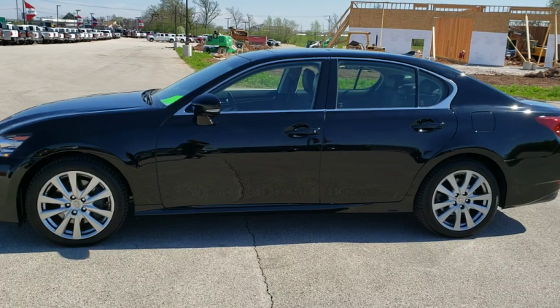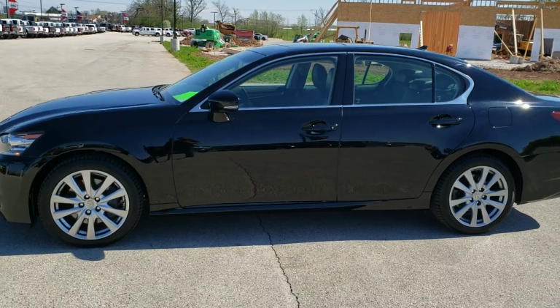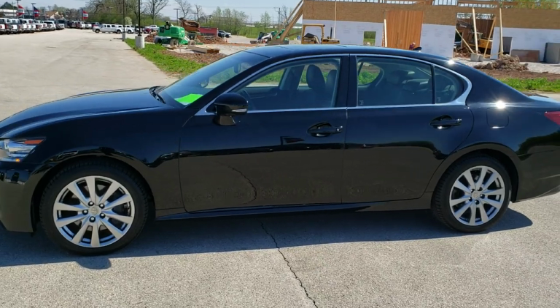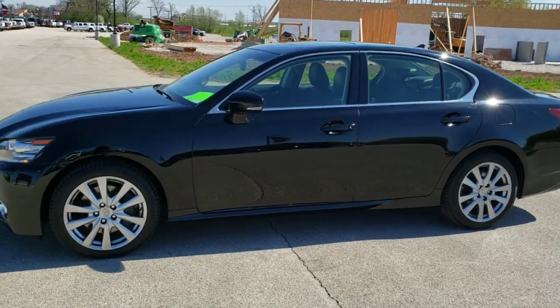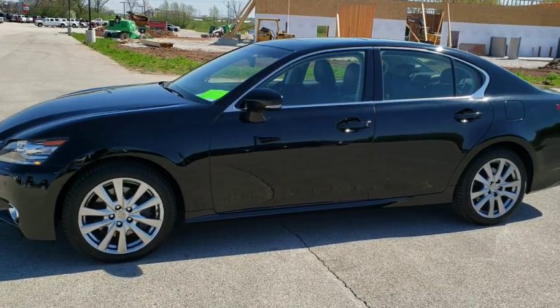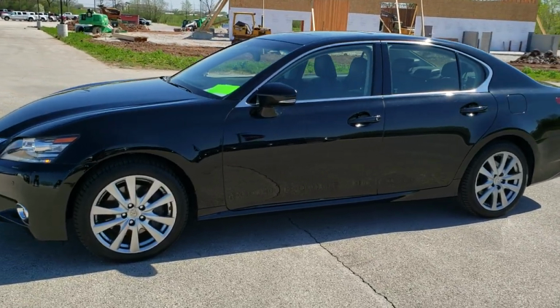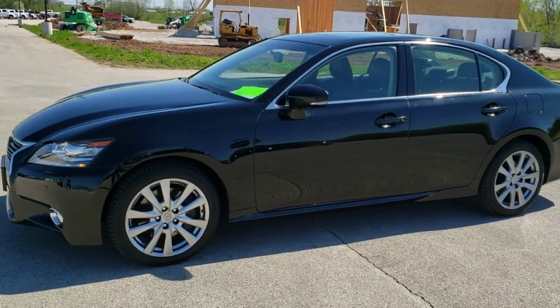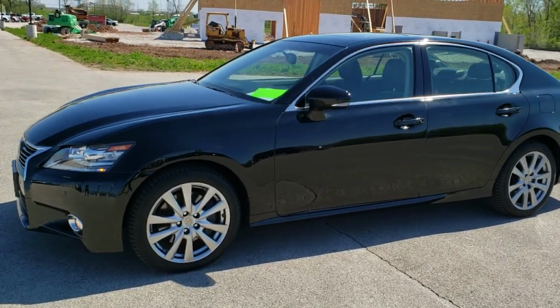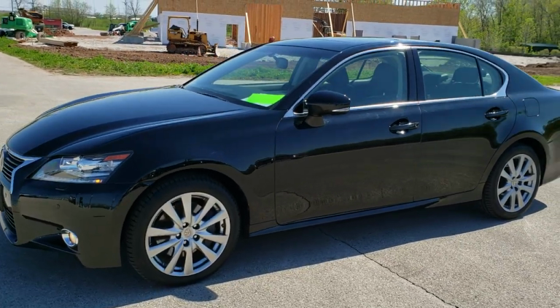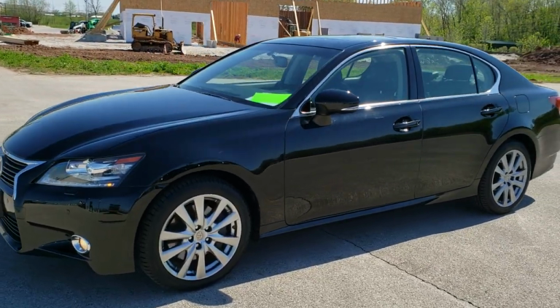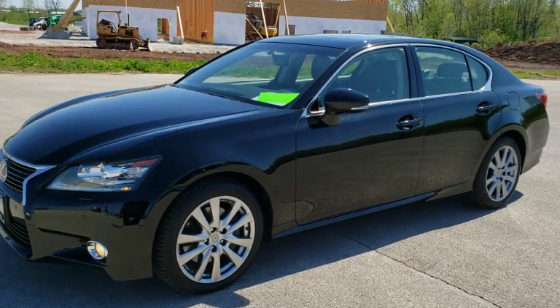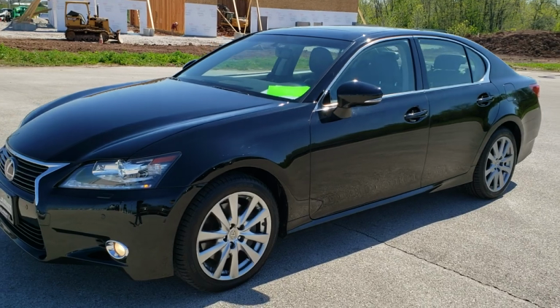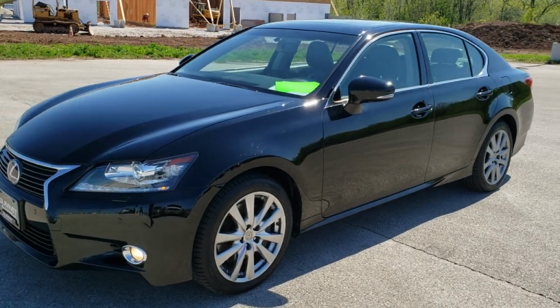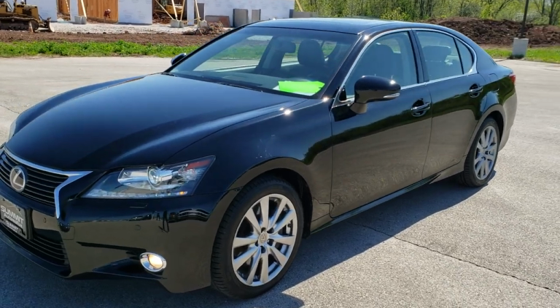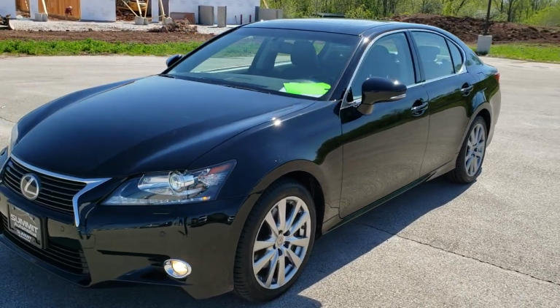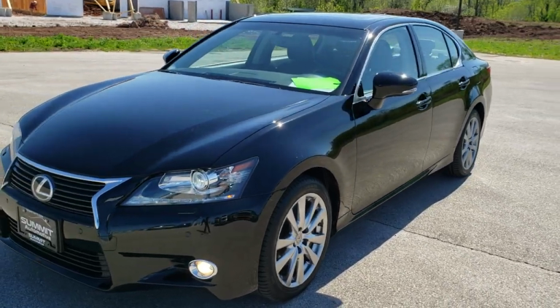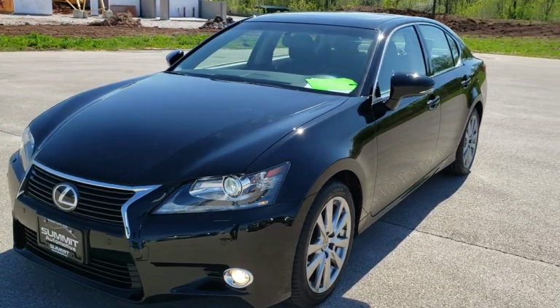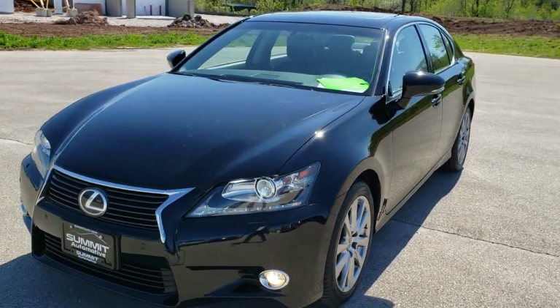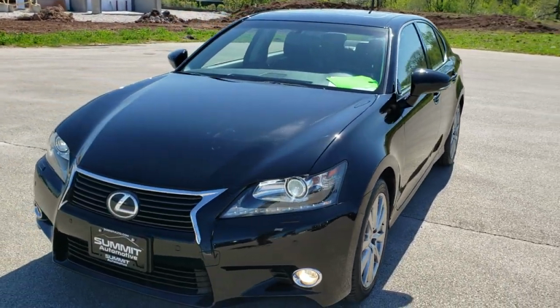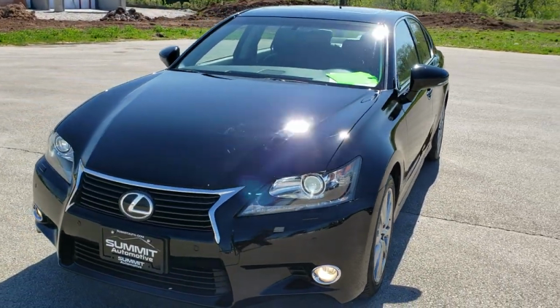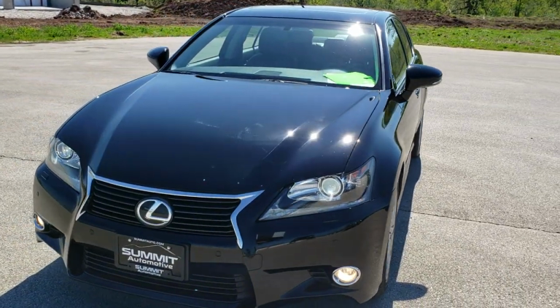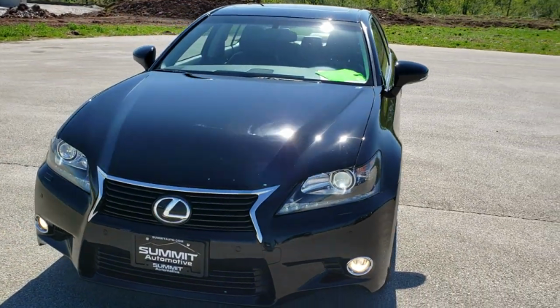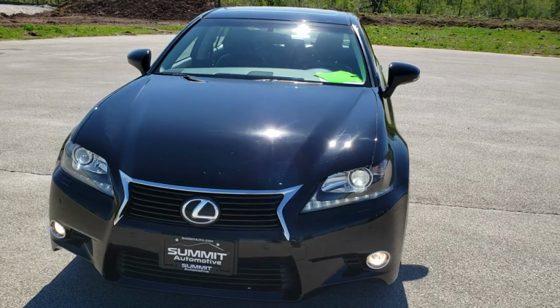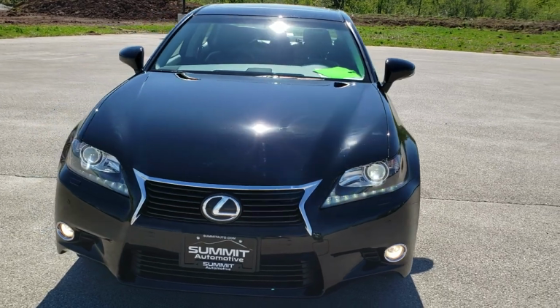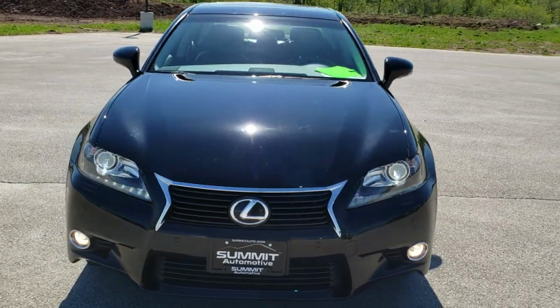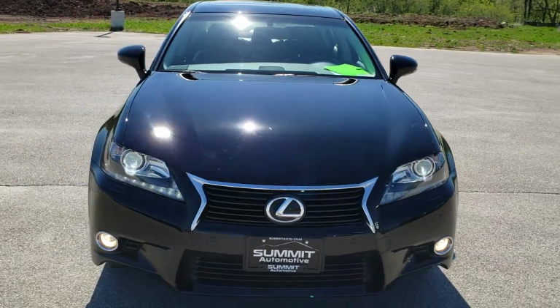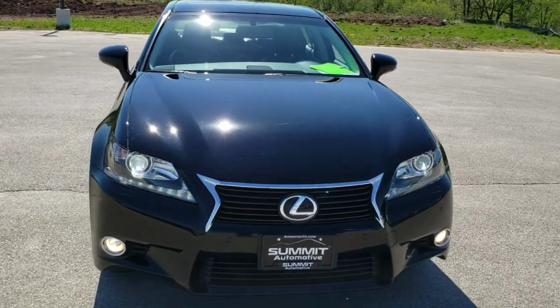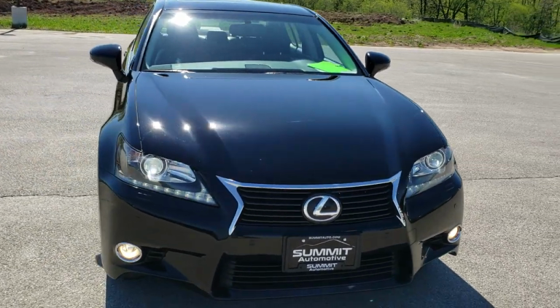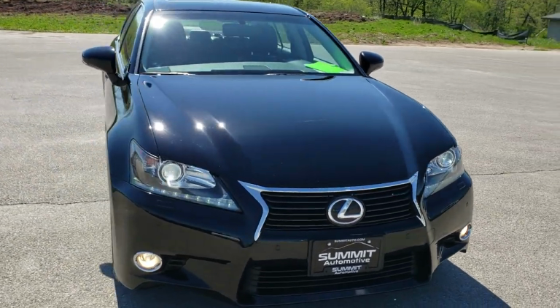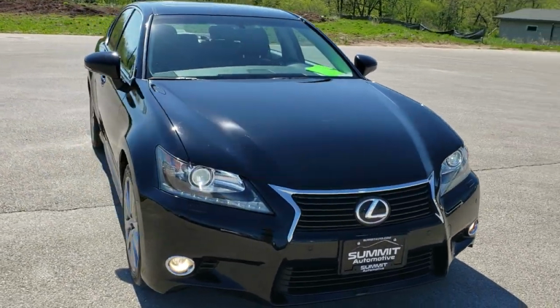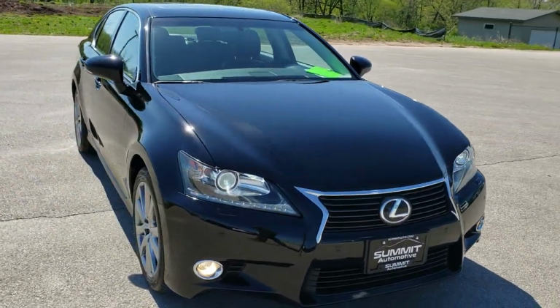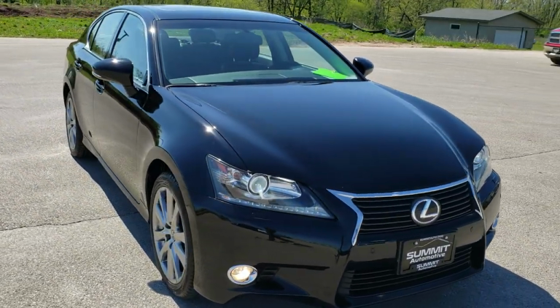This is stock number 10283A. We are here at Summit Automotive in Fond du Lac, Wisconsin, your new and used car headquarters. Today we're checking out this super clean 2013 Lexus GS350.